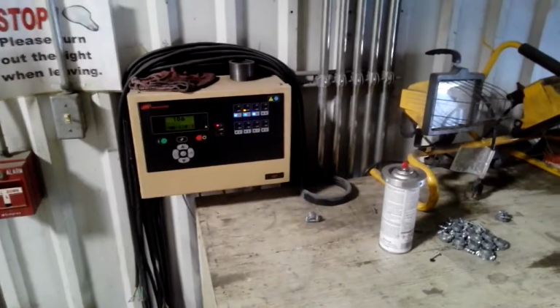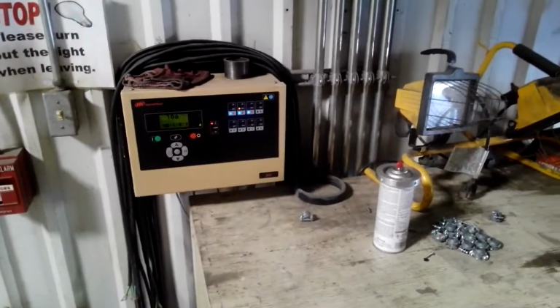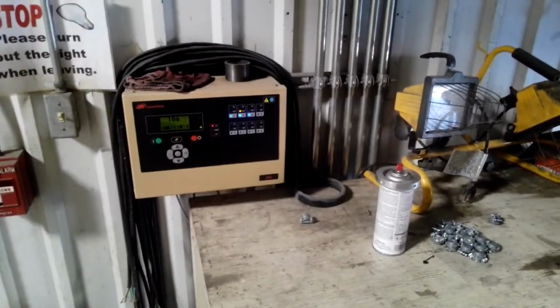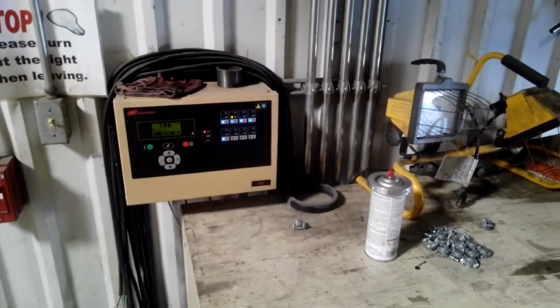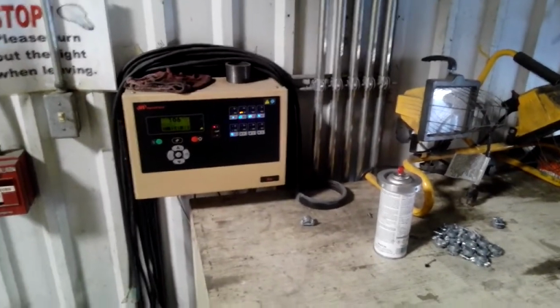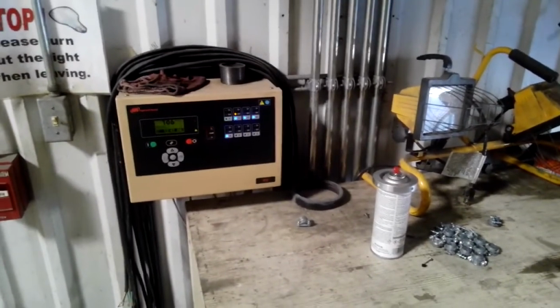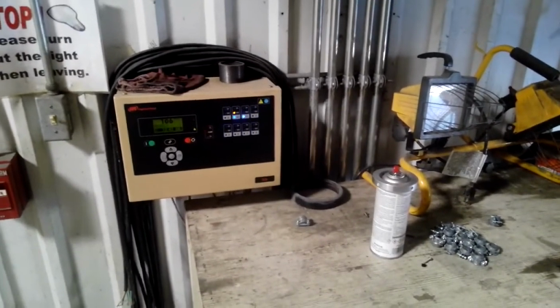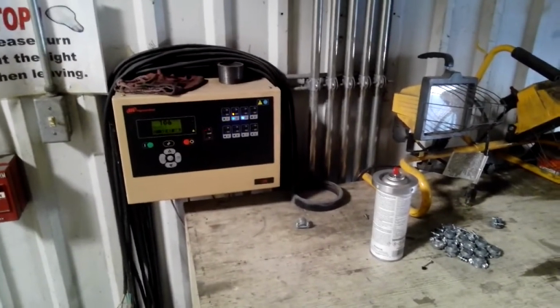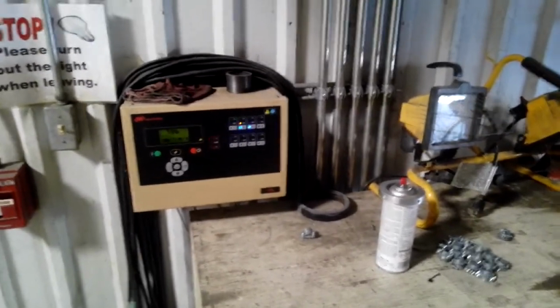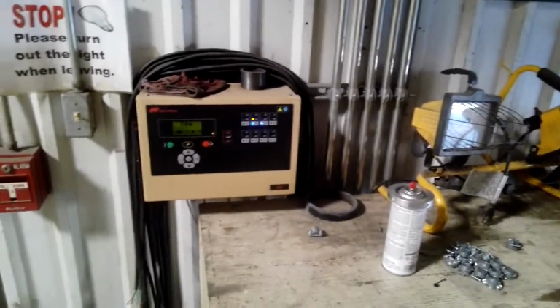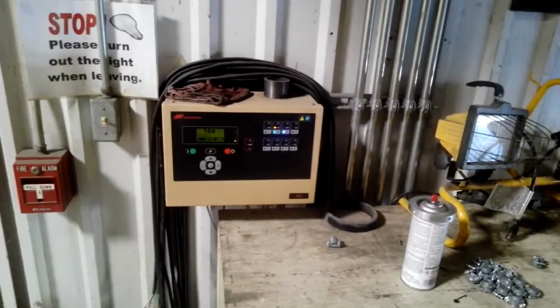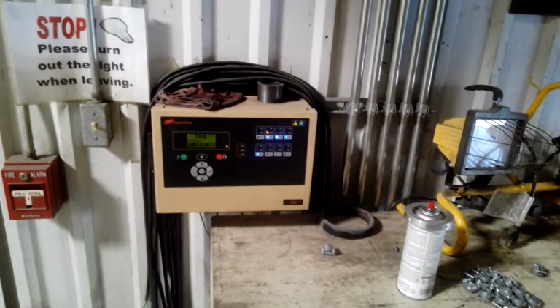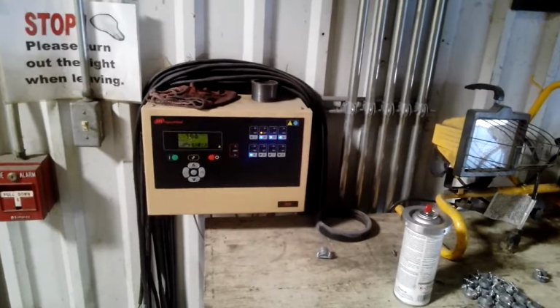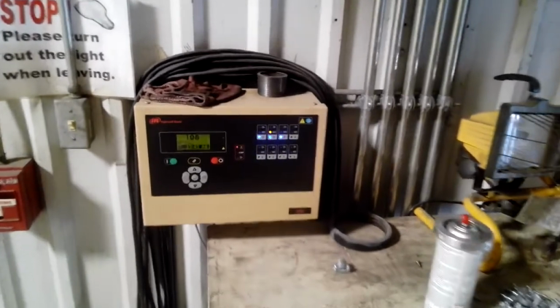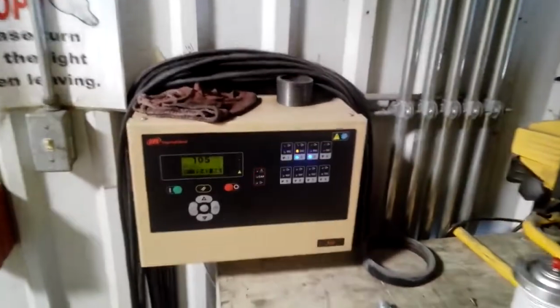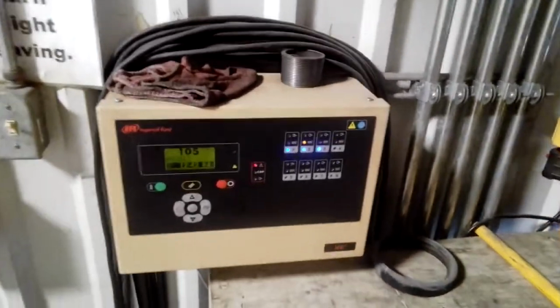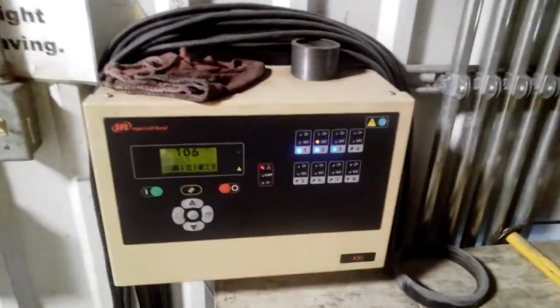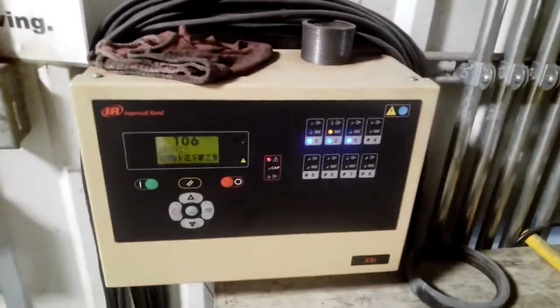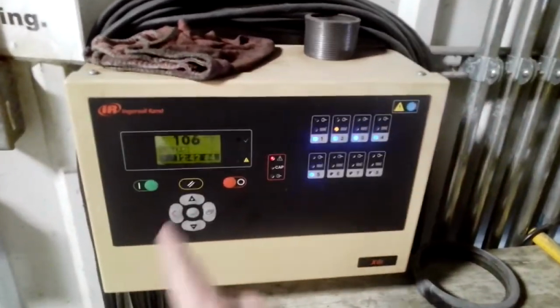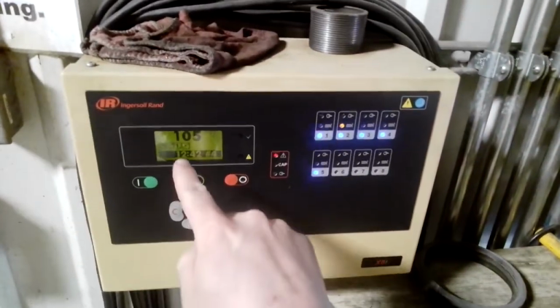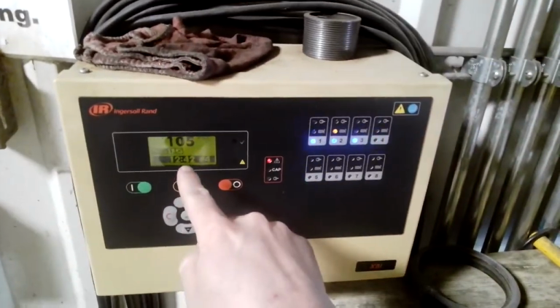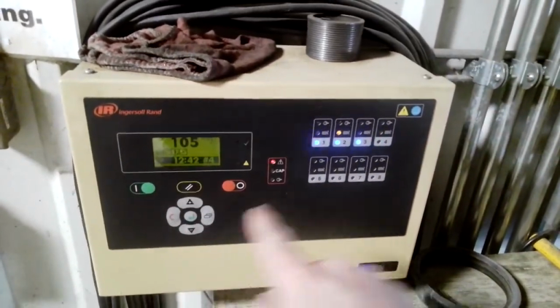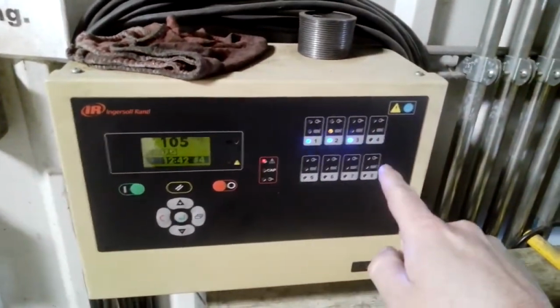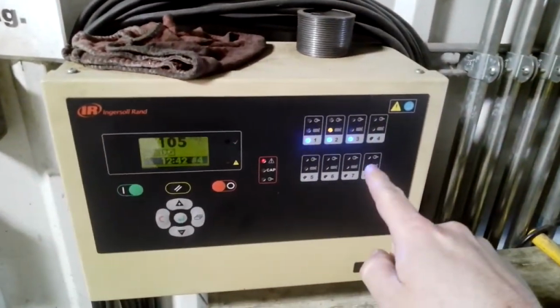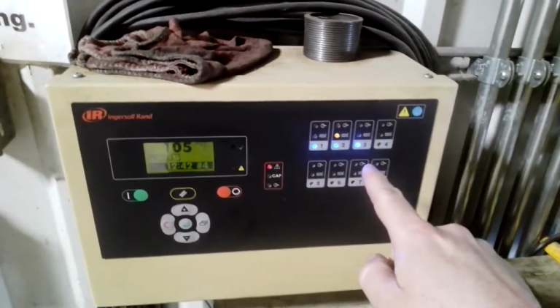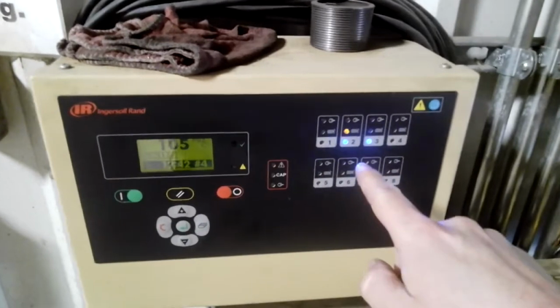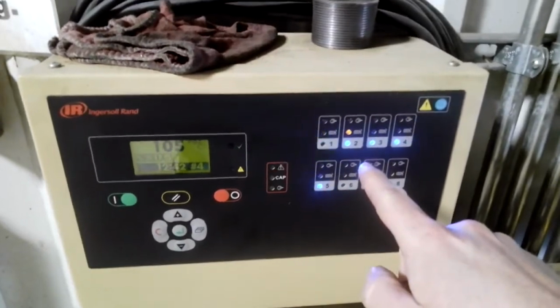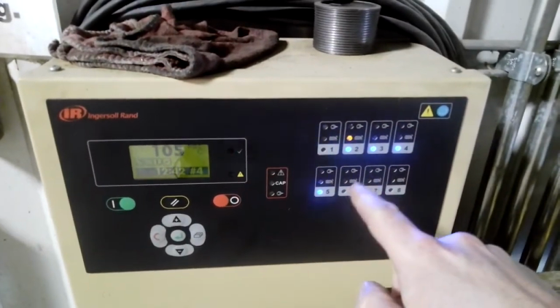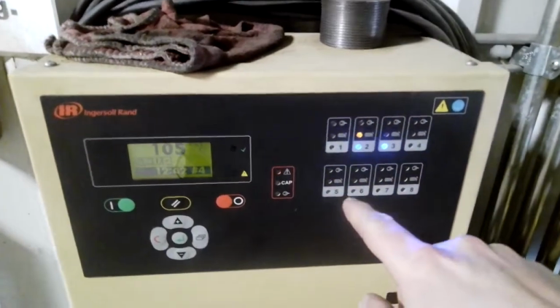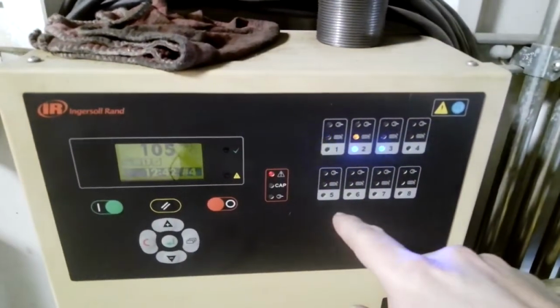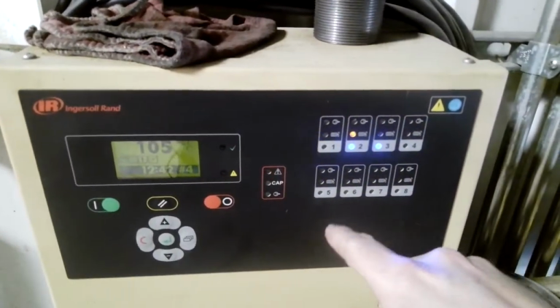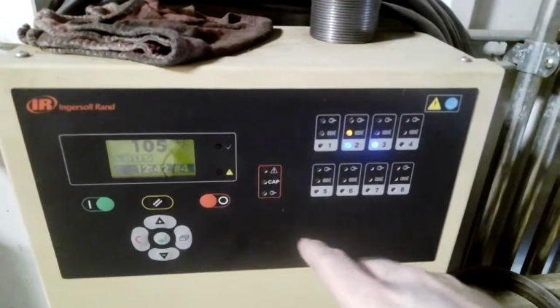Alright guys, this is a basic tutorial on the X8i. Nothing to be afraid of here. We're gonna start — we've got our display and then we've also got our LEDs. We'll start with the LEDs.